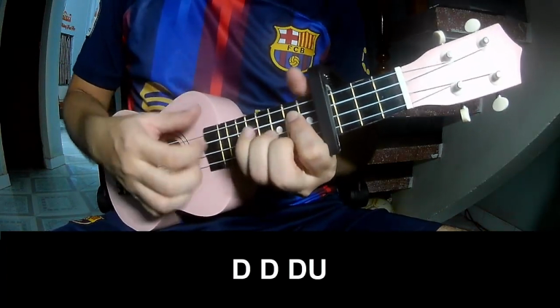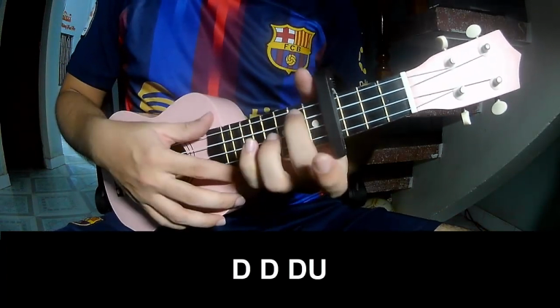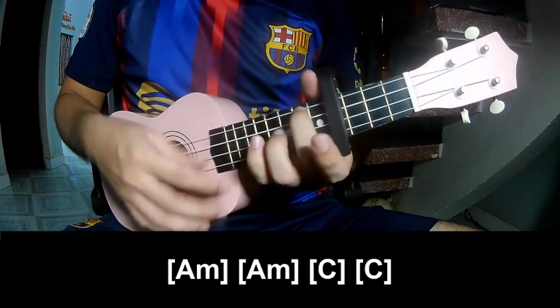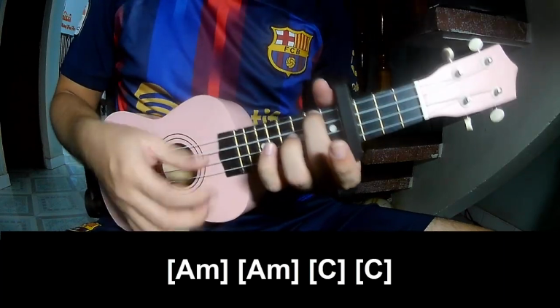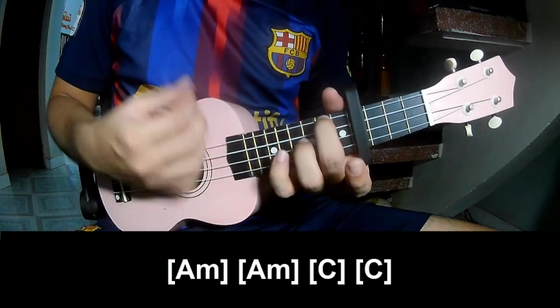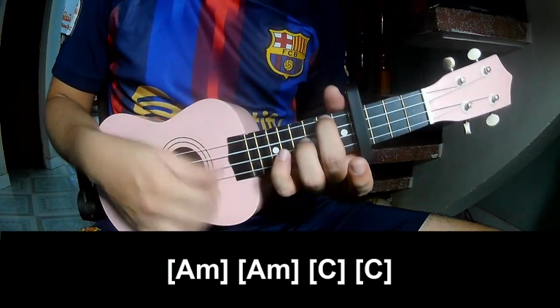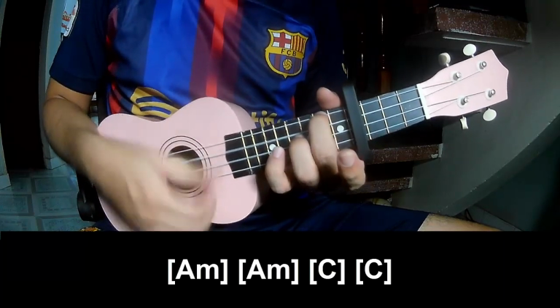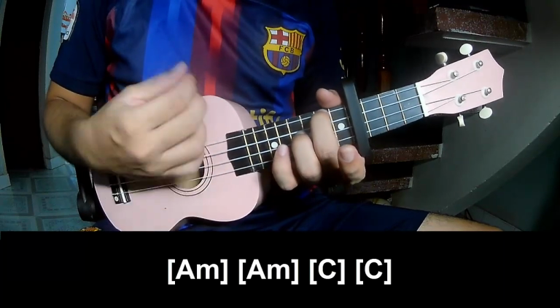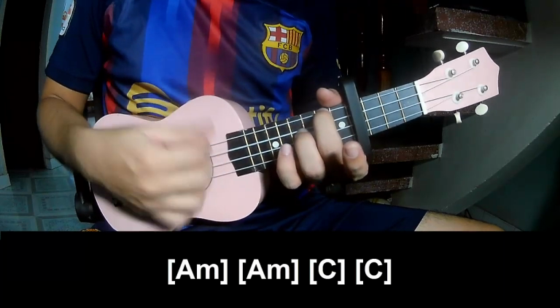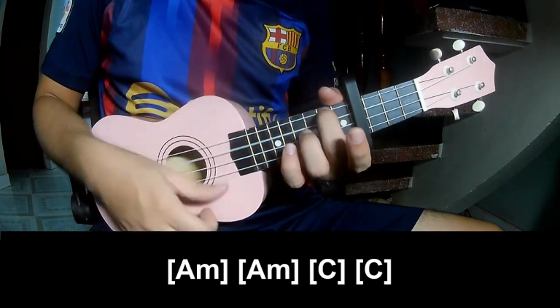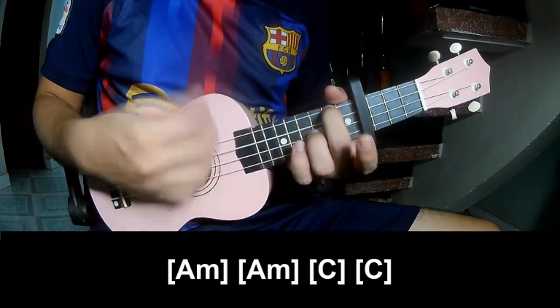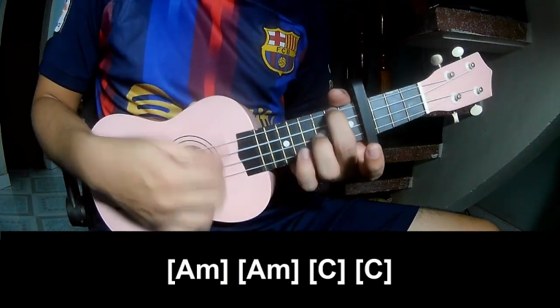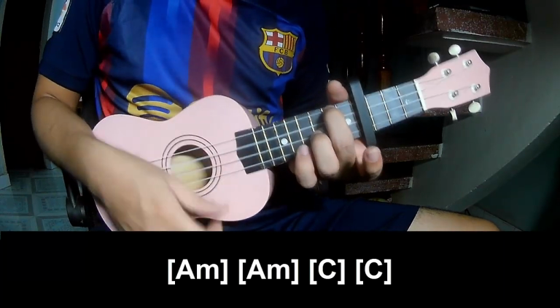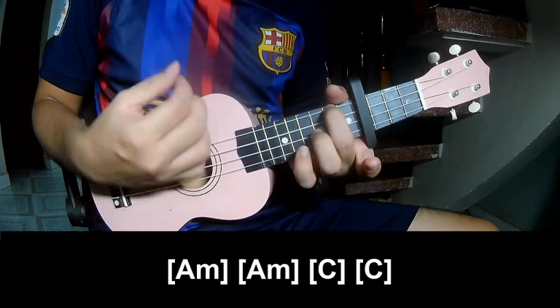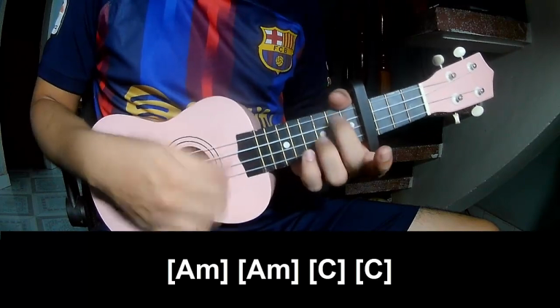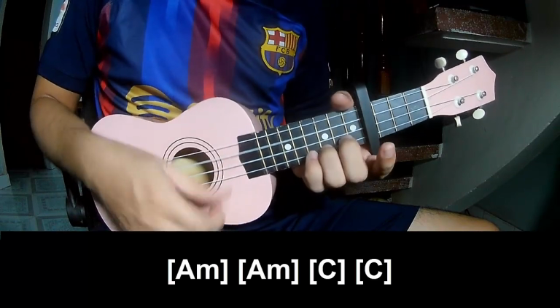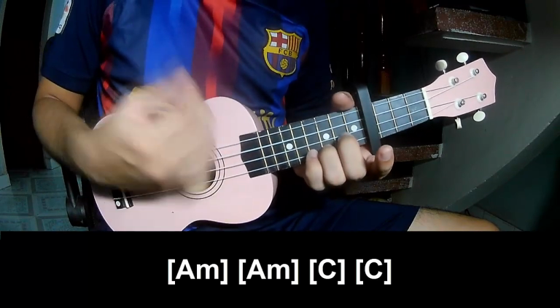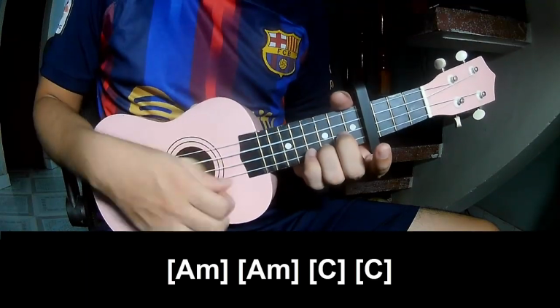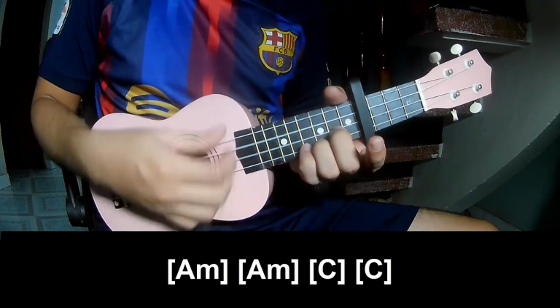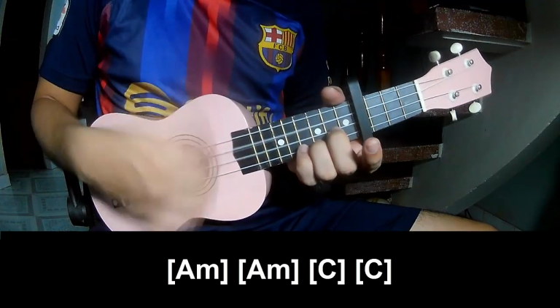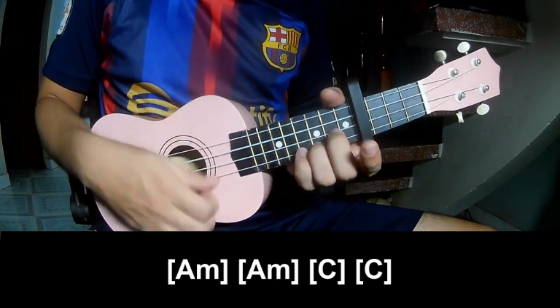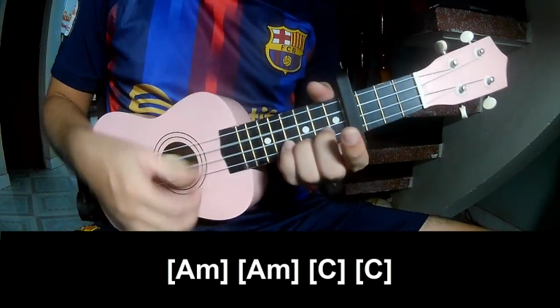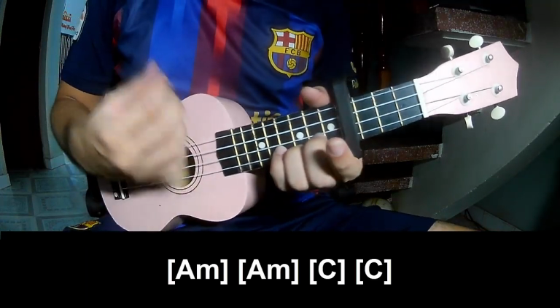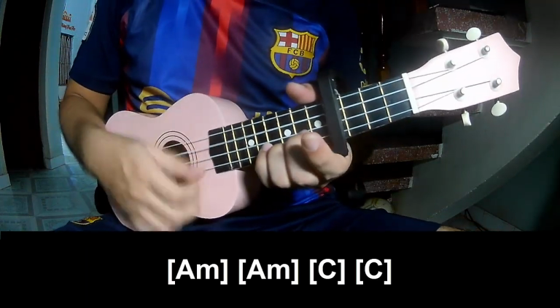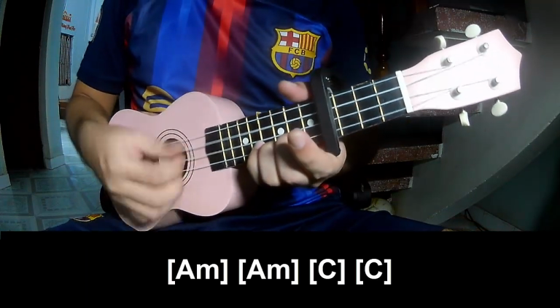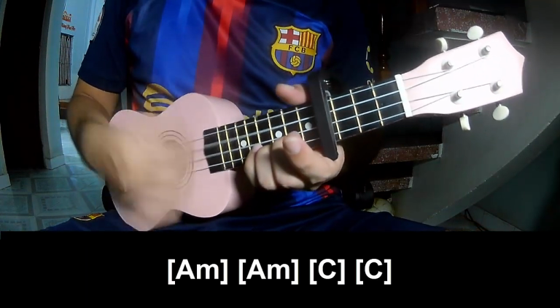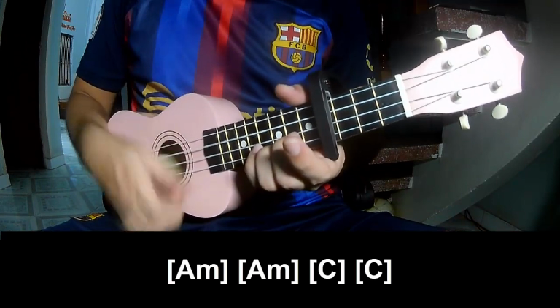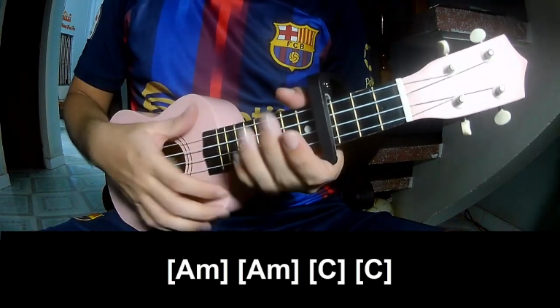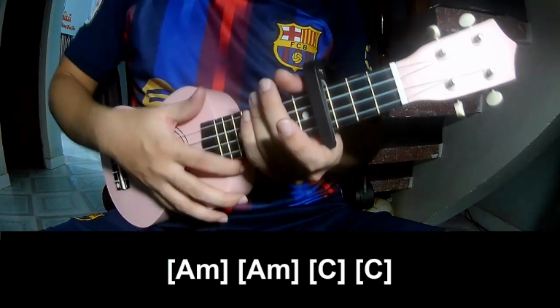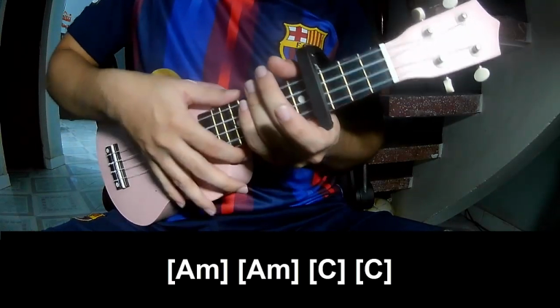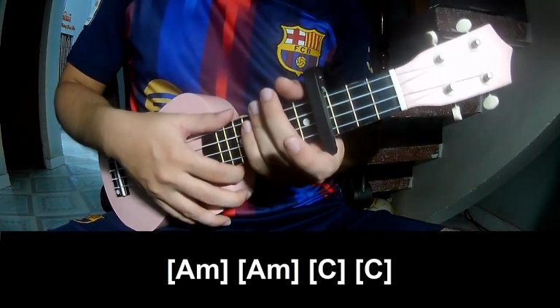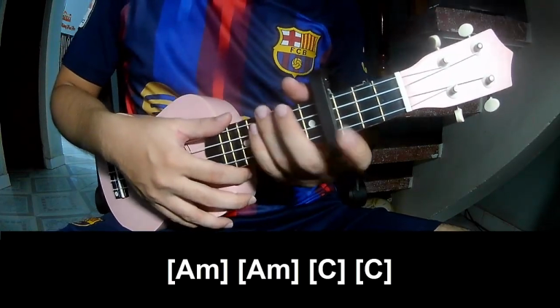And play it on A, C, D, C. And the hit strum is the same way for the bridge.